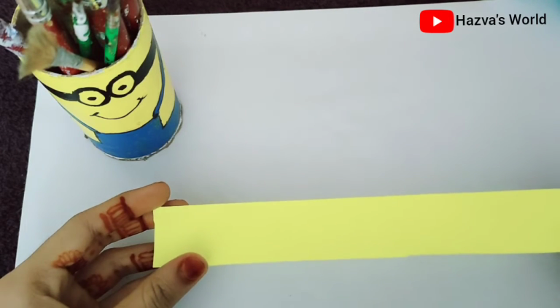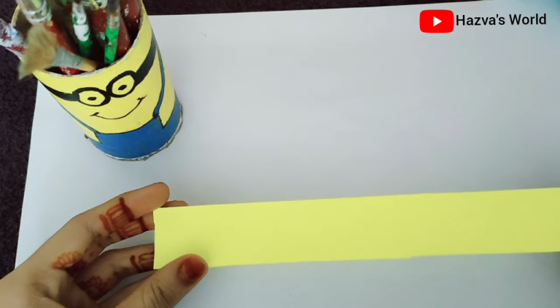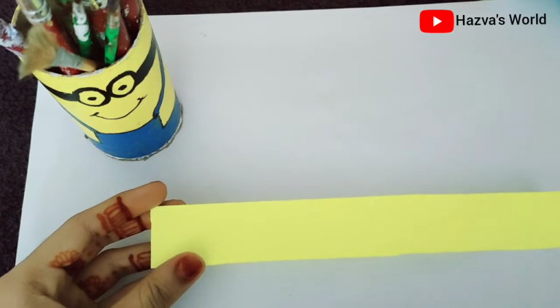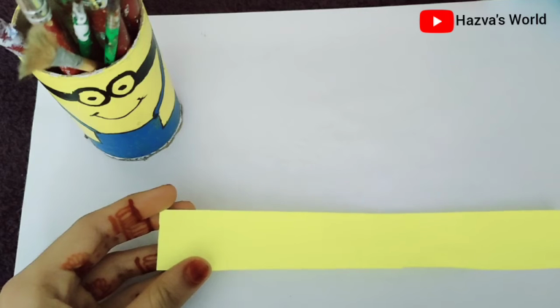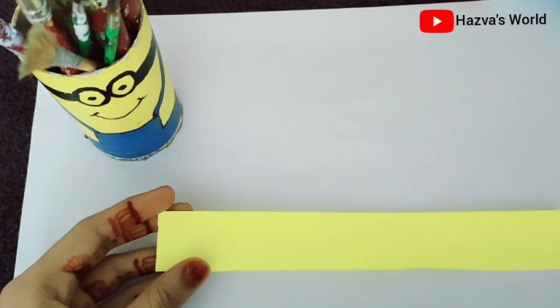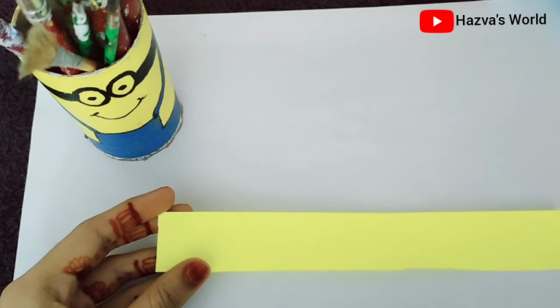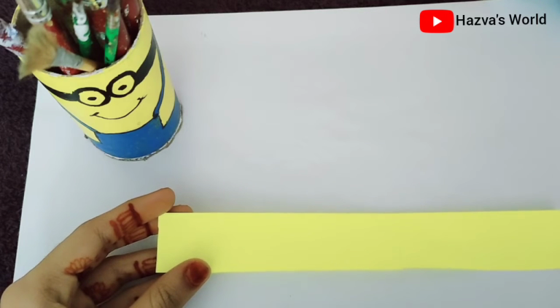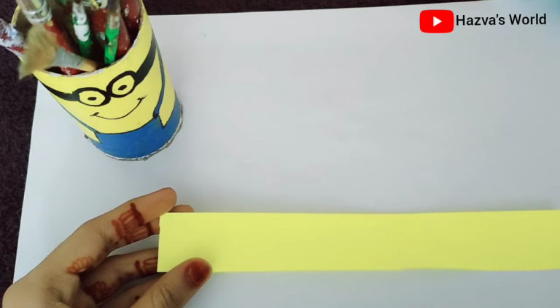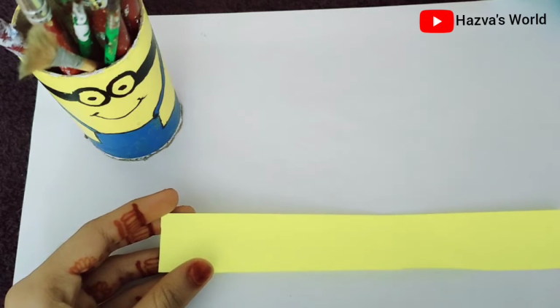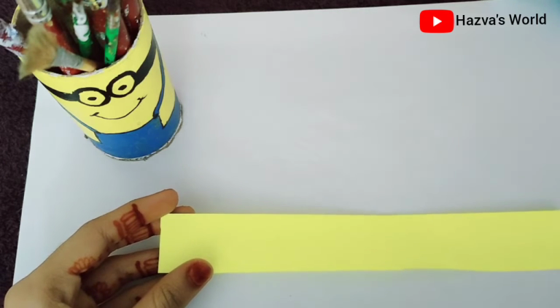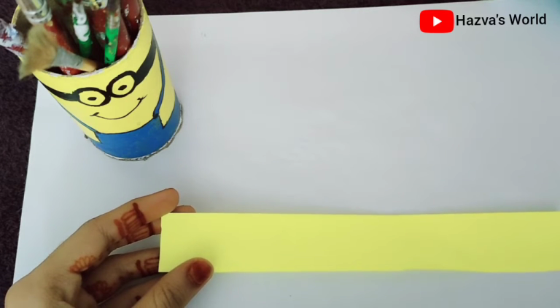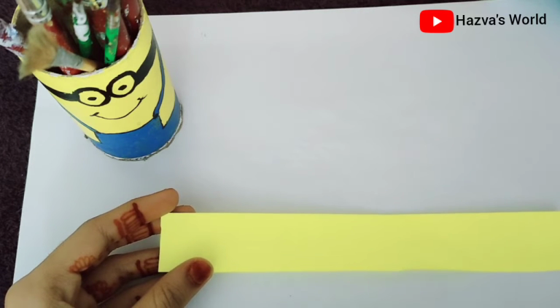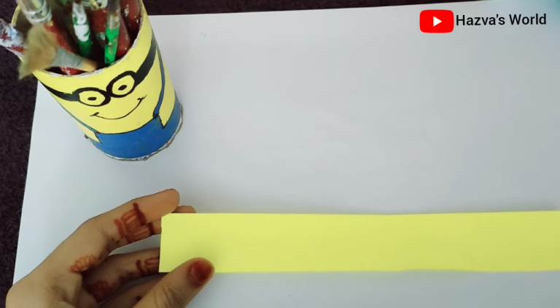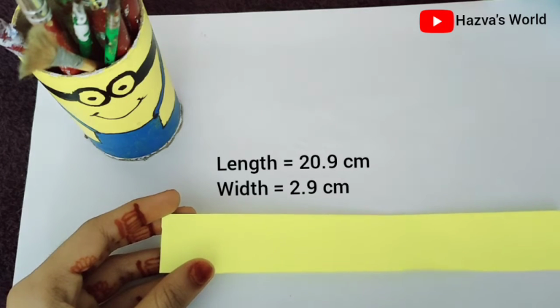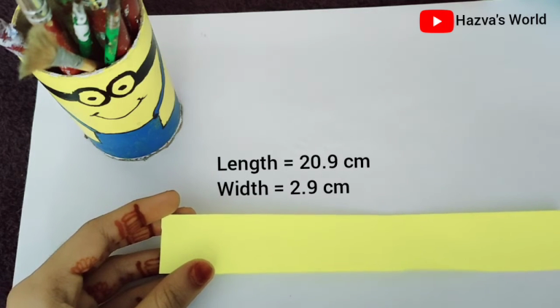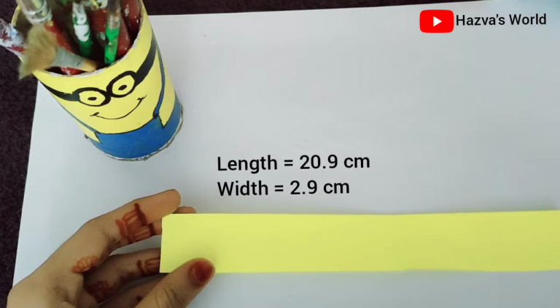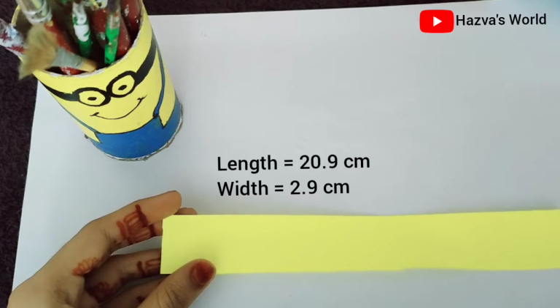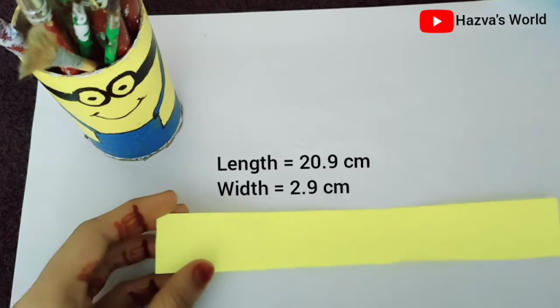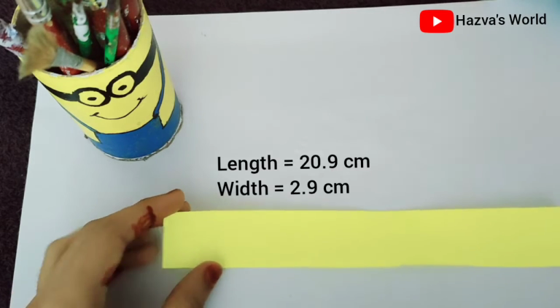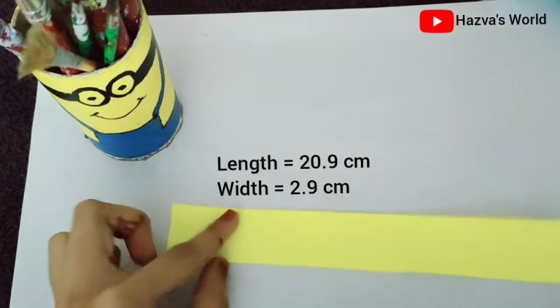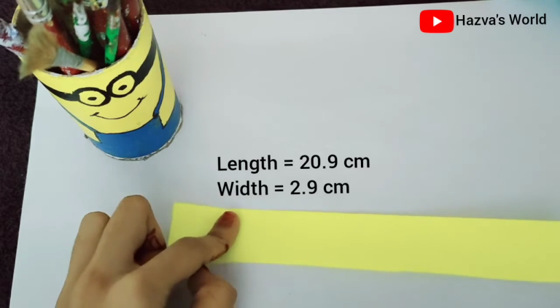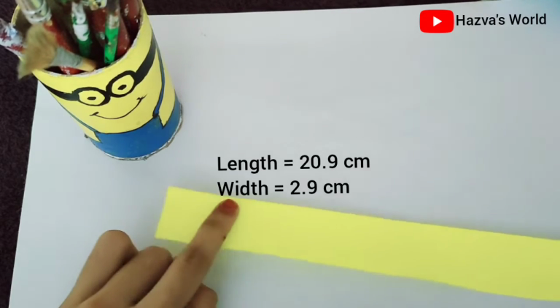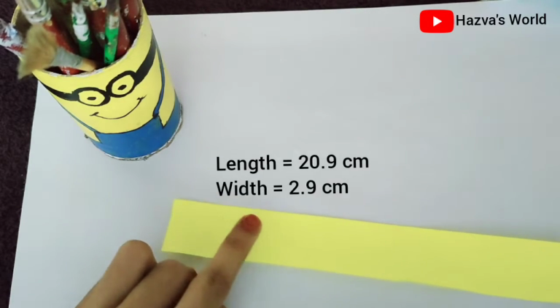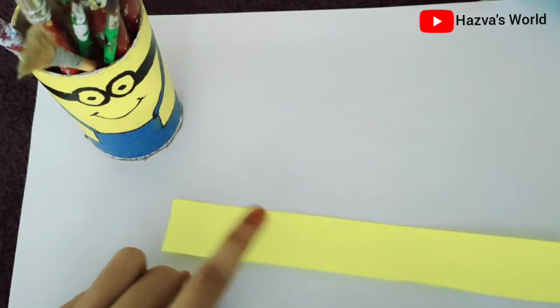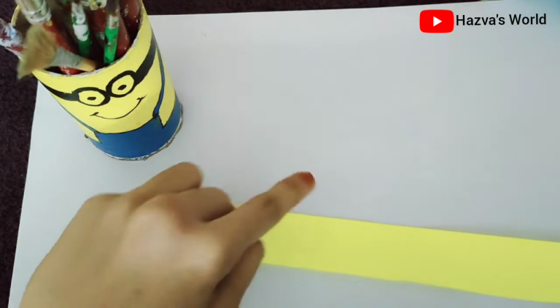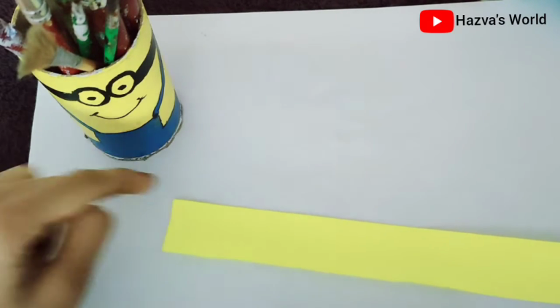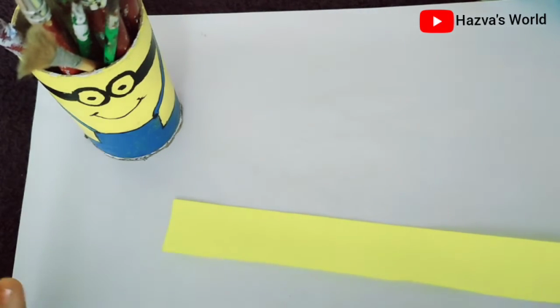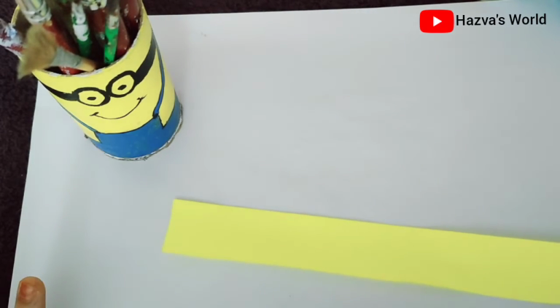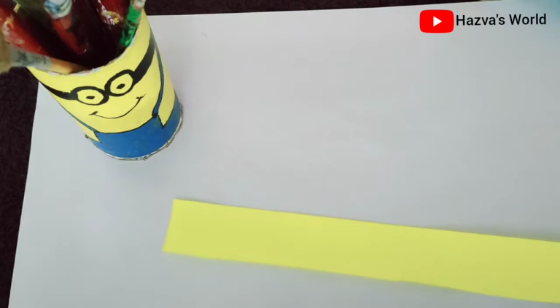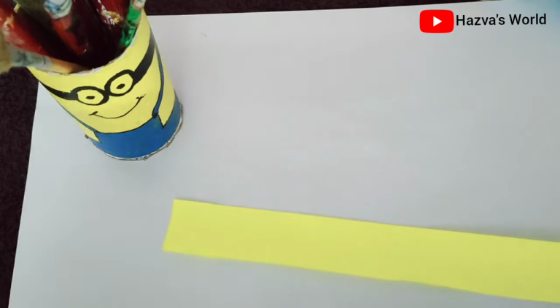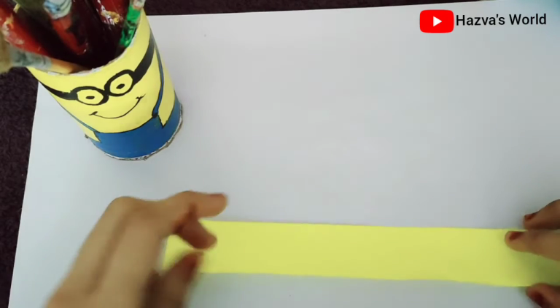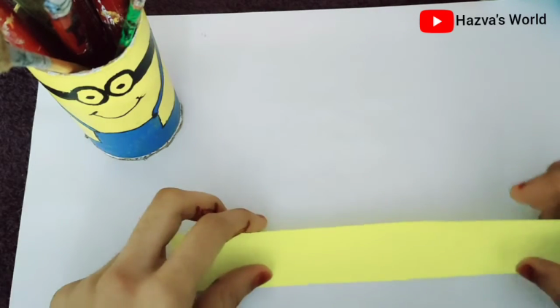I have cut a piece of paper. It is 20.9cm and it is 2.9cm. I am going to make the color out.